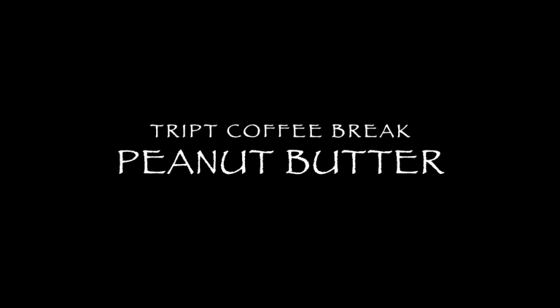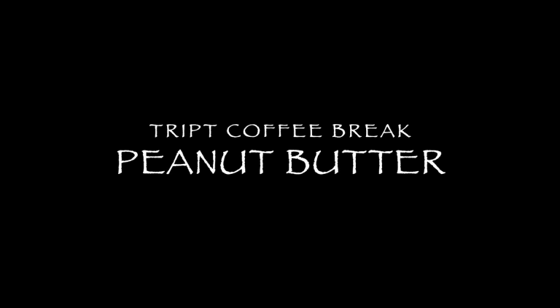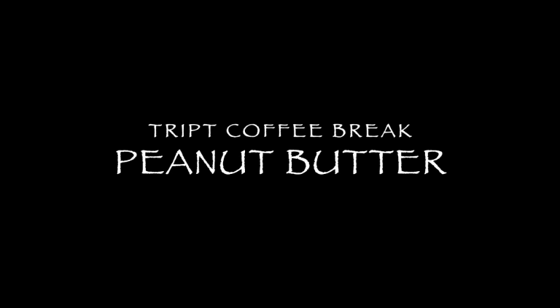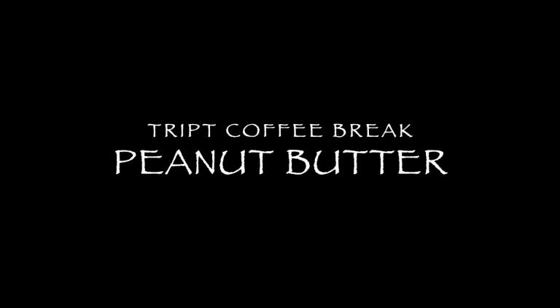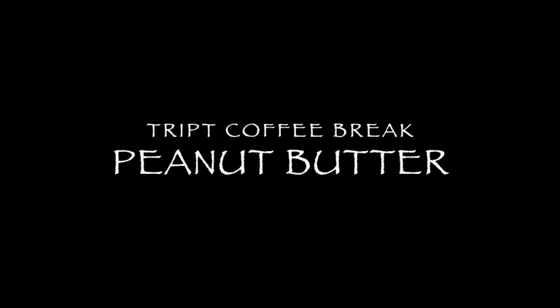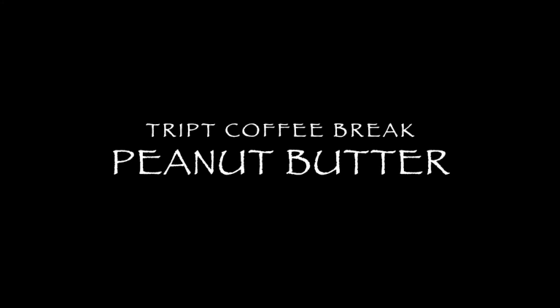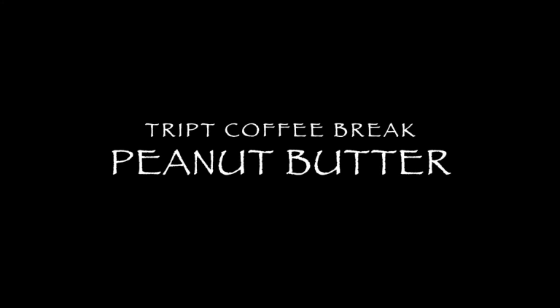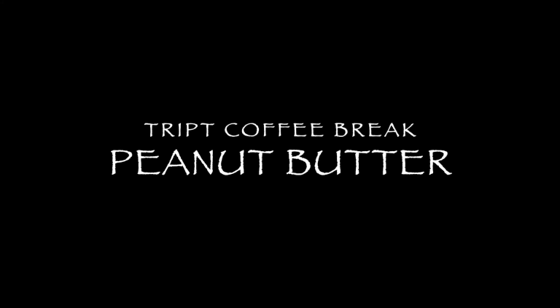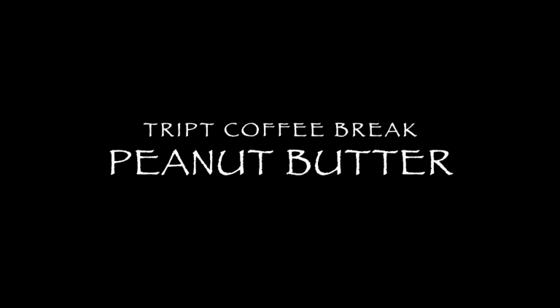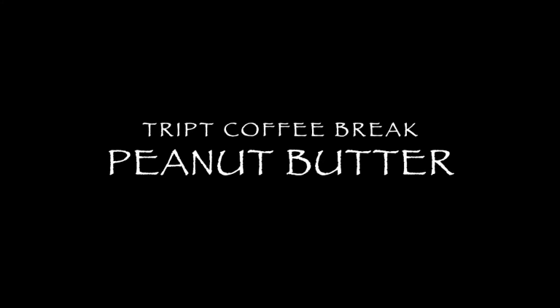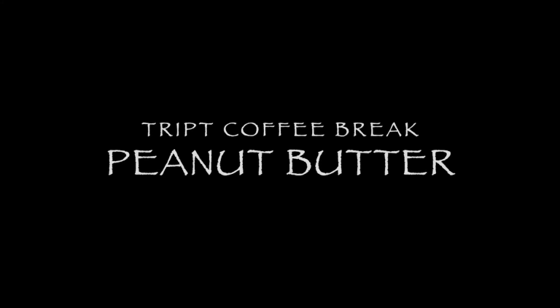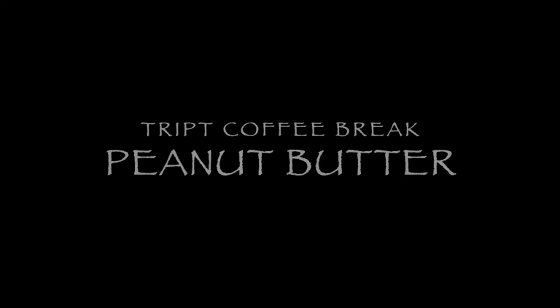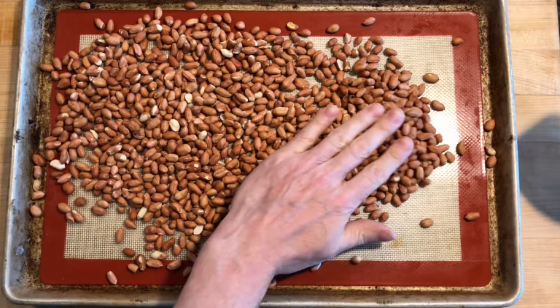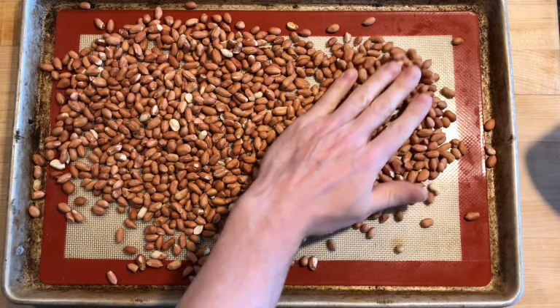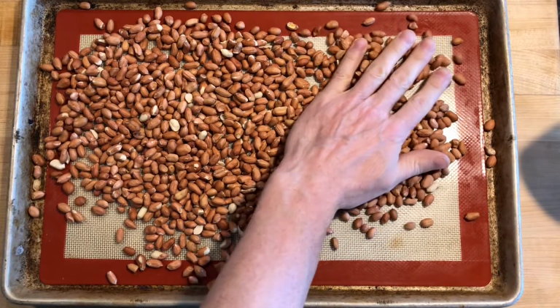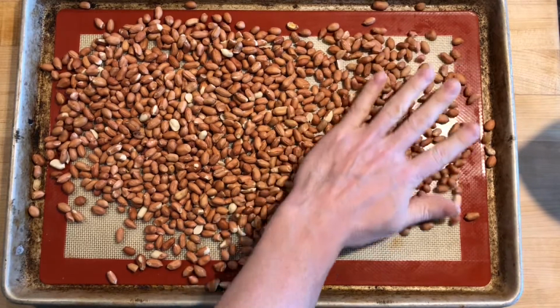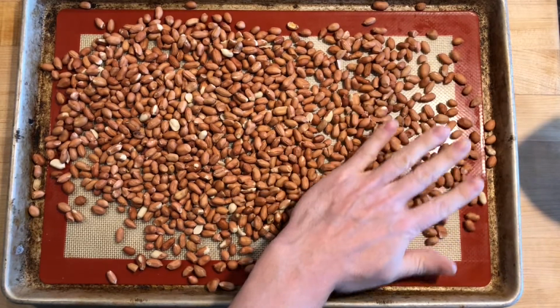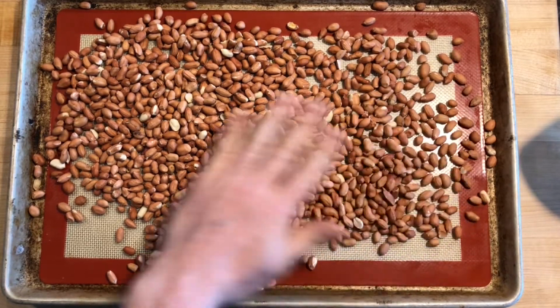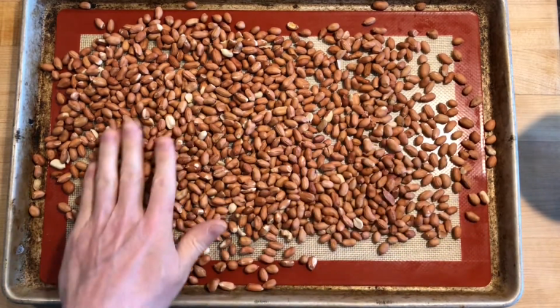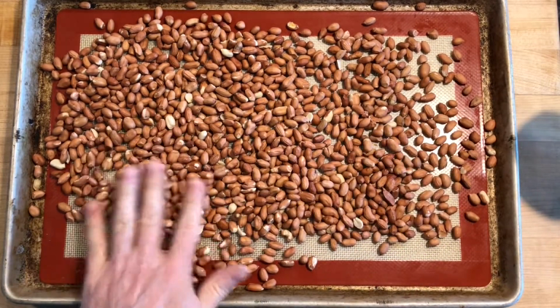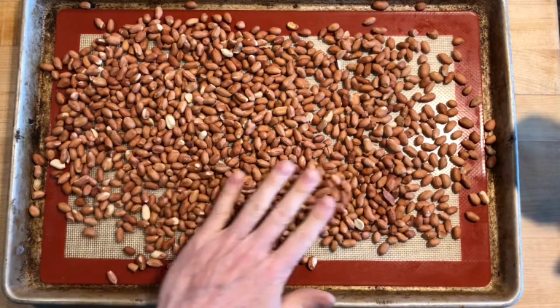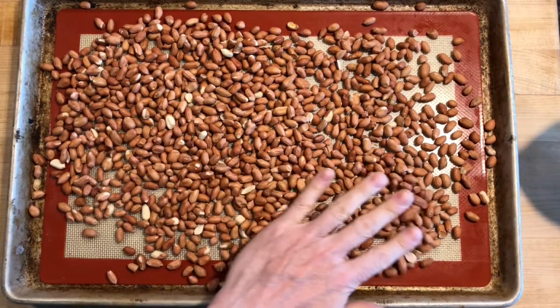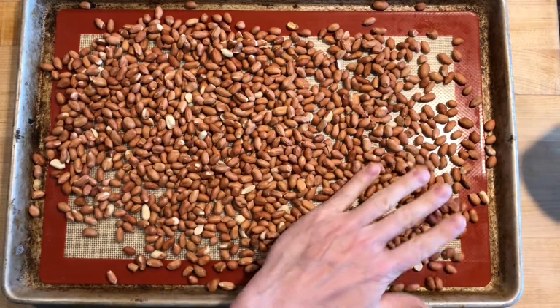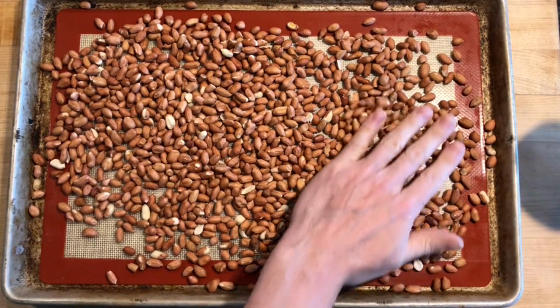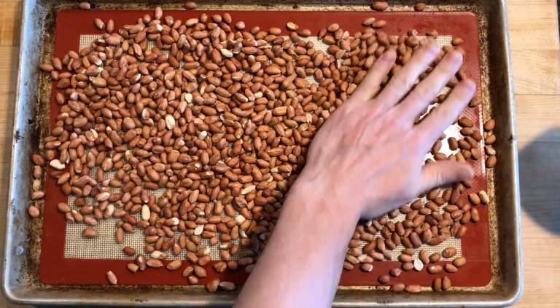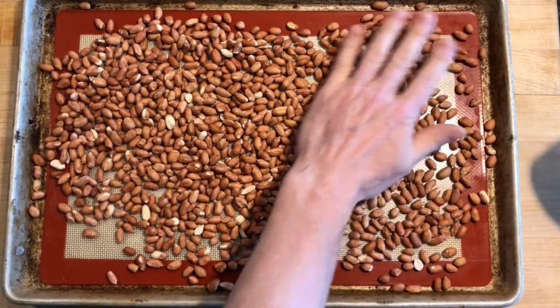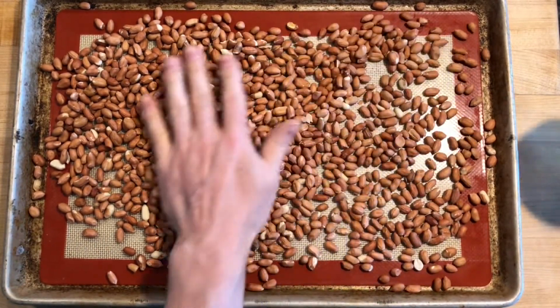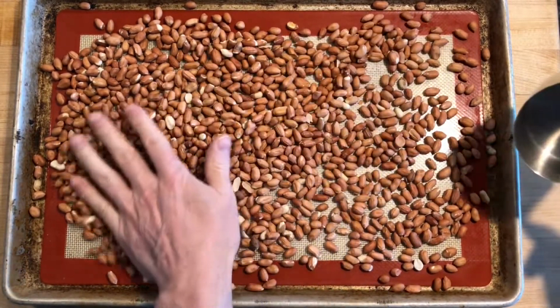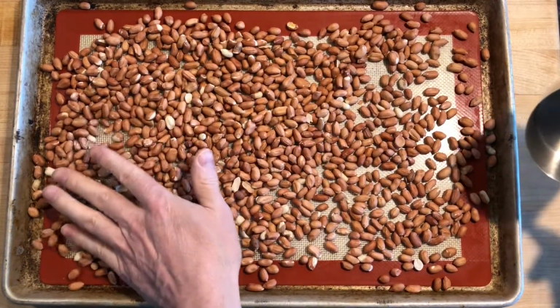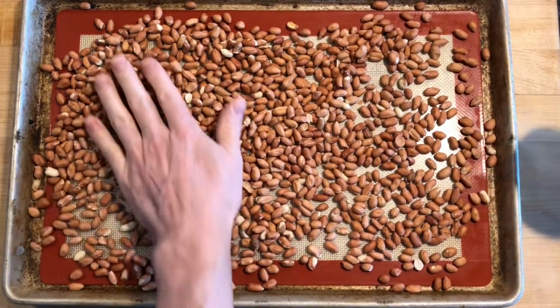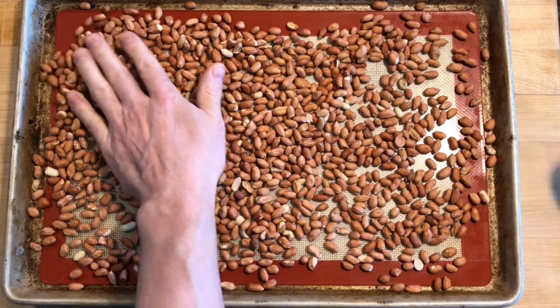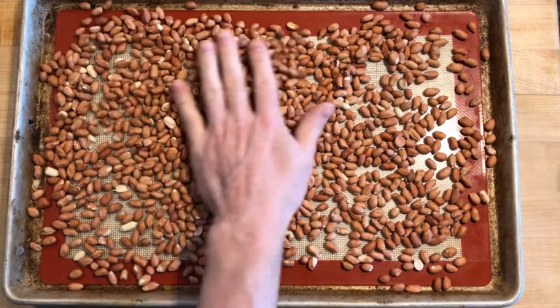Let's make a batch of peanut butter. Spread out peanuts in an even layer on a tray and roast in a 350 oven for 10 to 15 minutes.